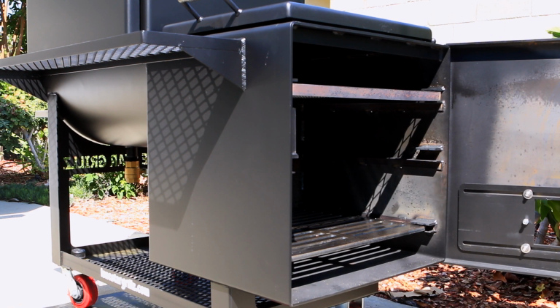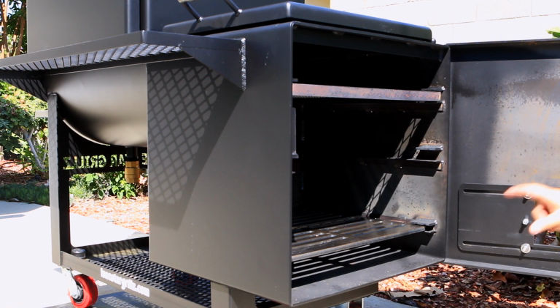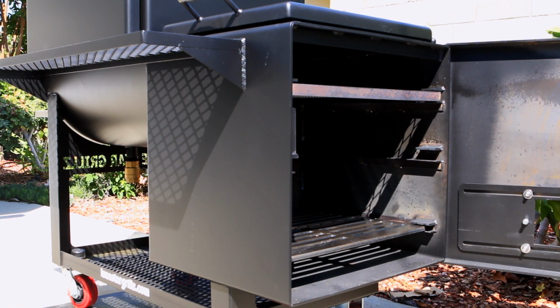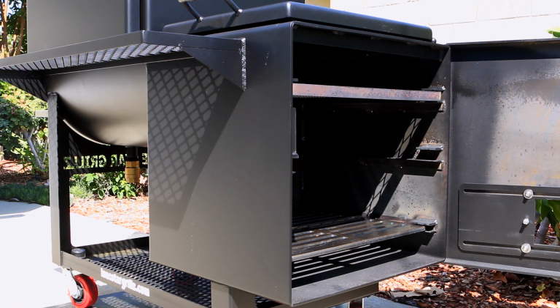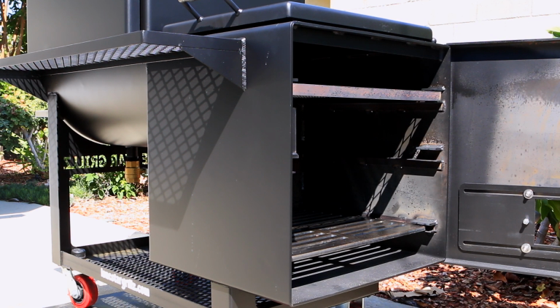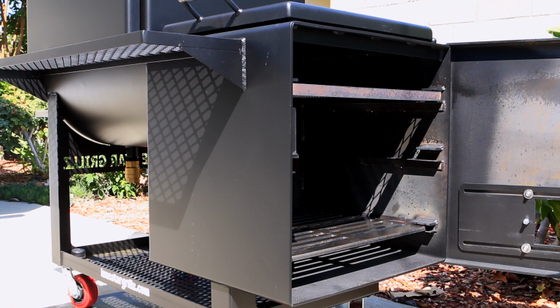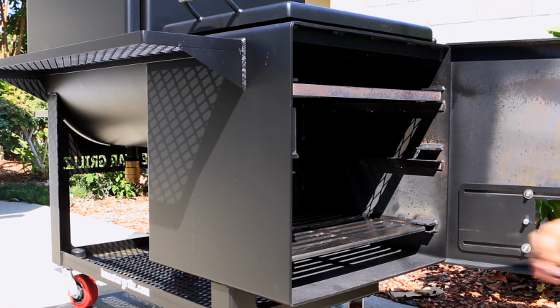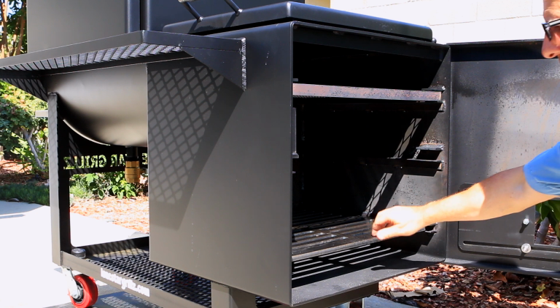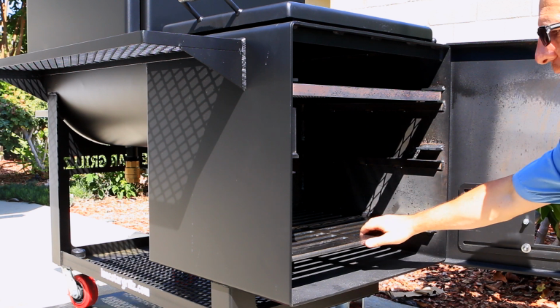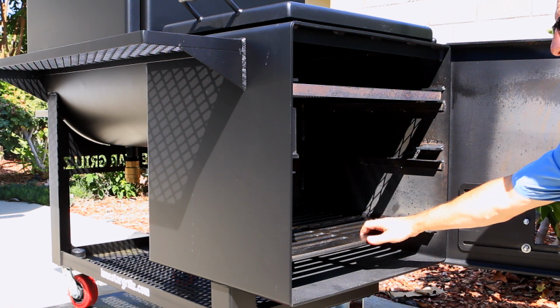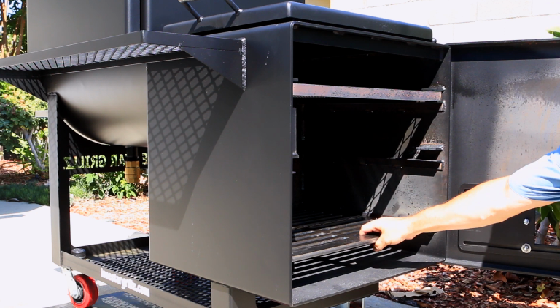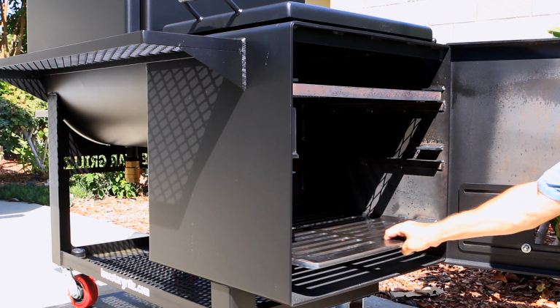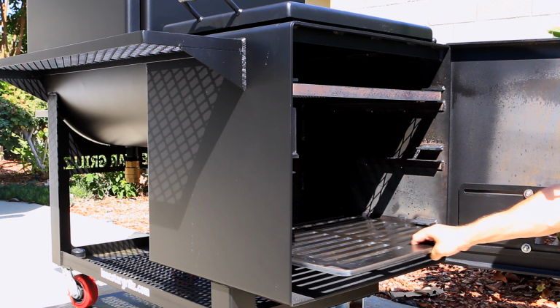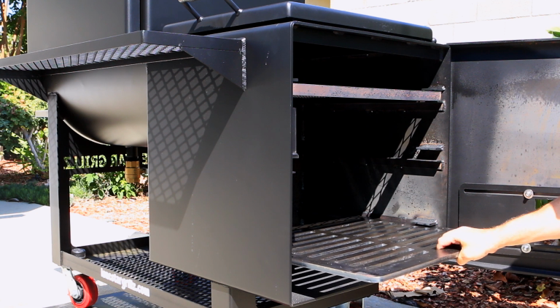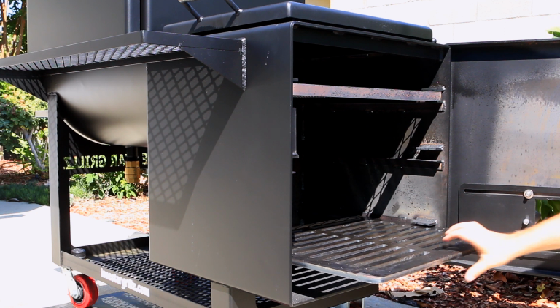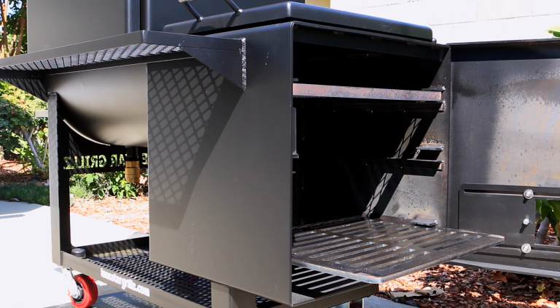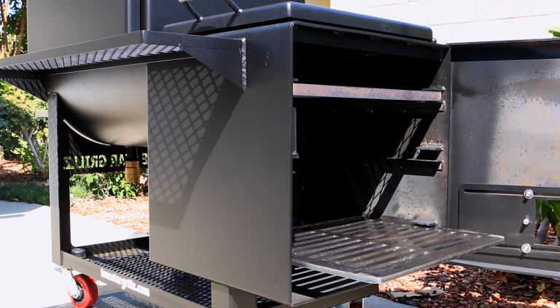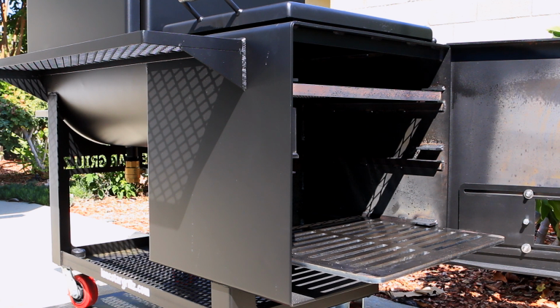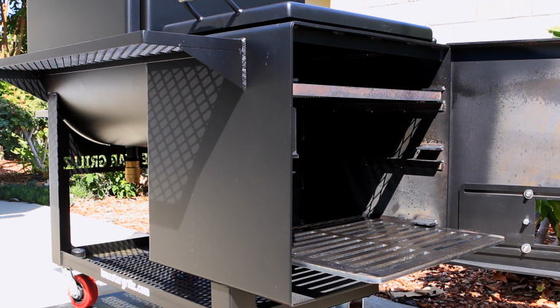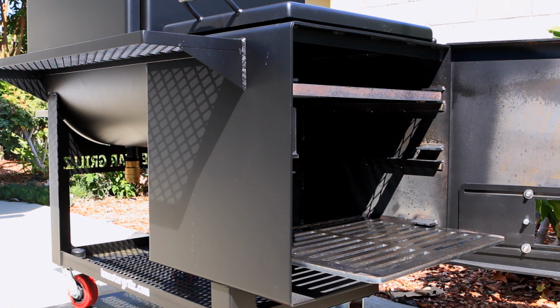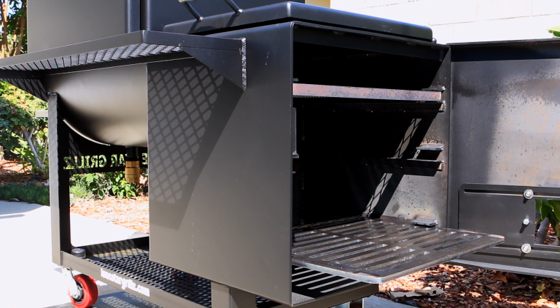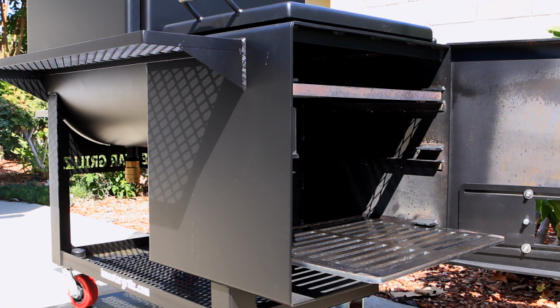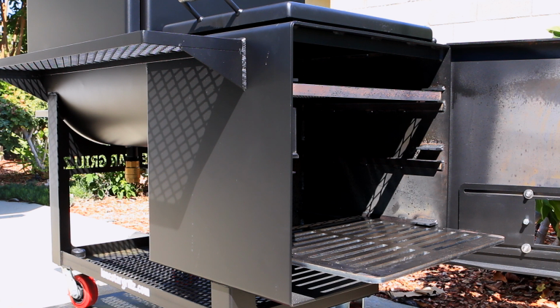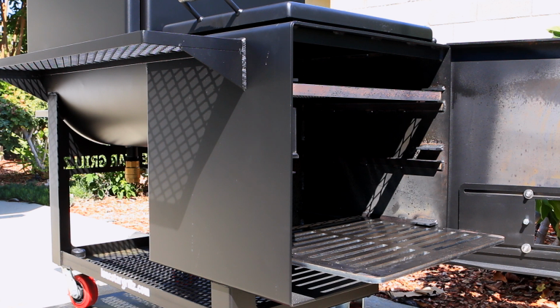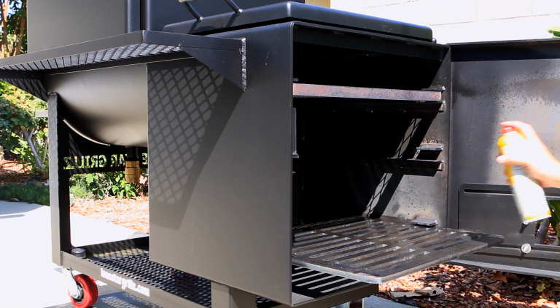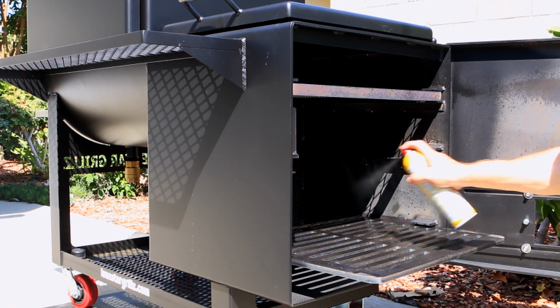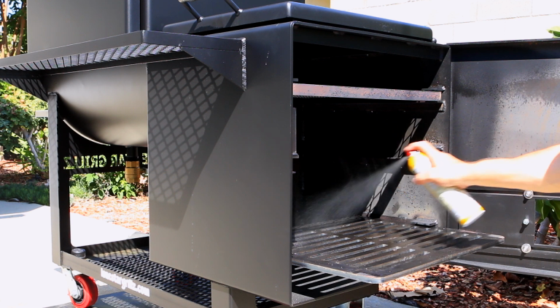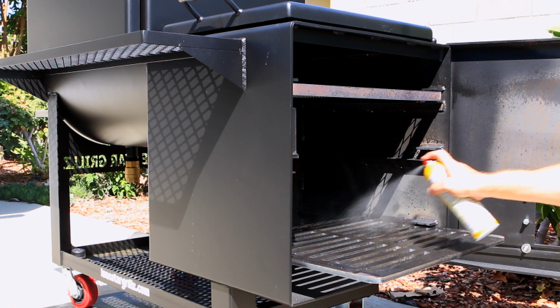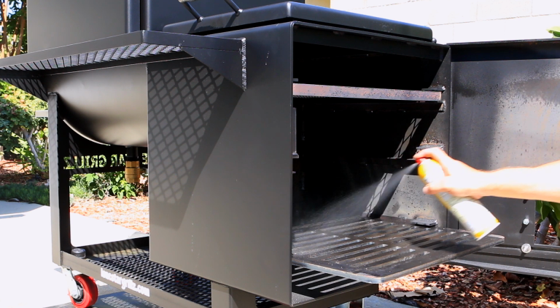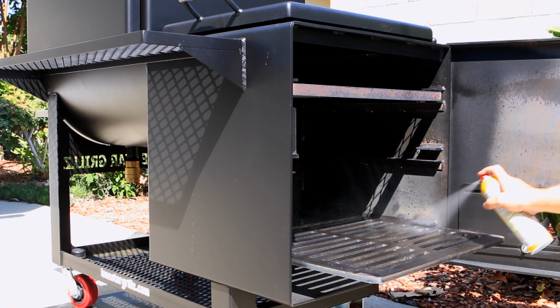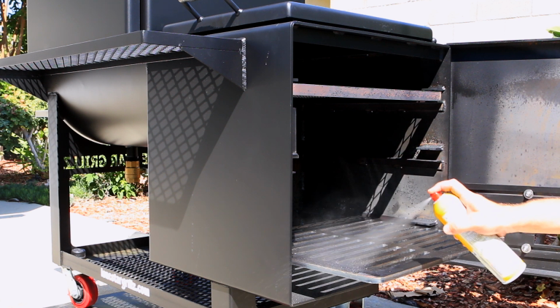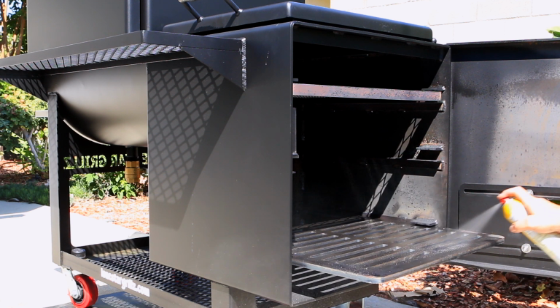Here we have a half-inch fire grate, and it comes with a lifetime warranty — no one does that. Let's finish spraying this off.